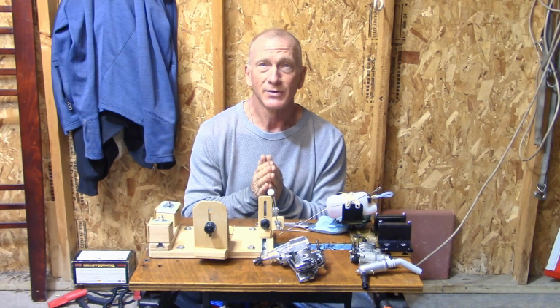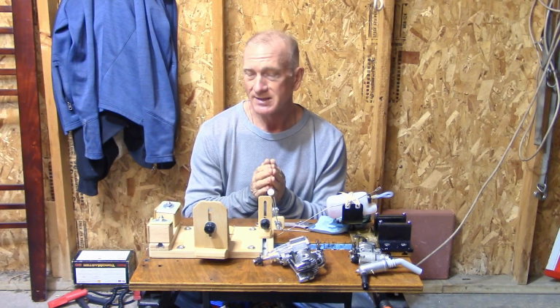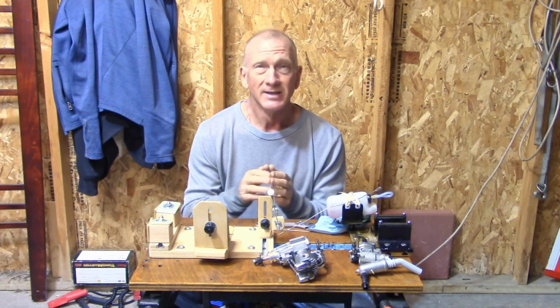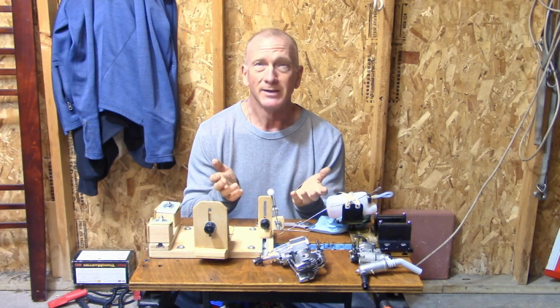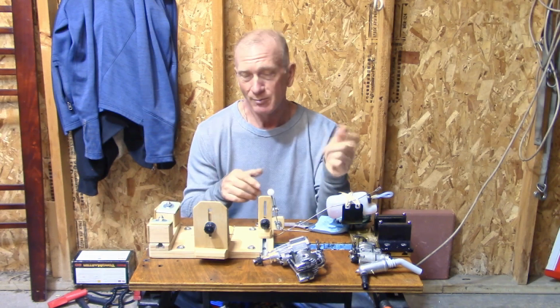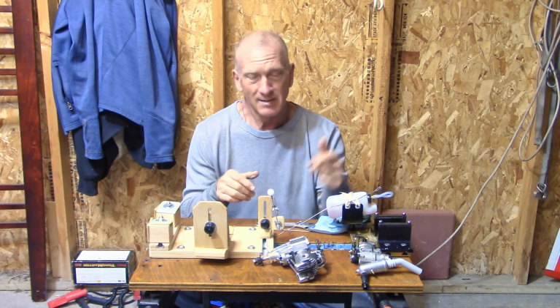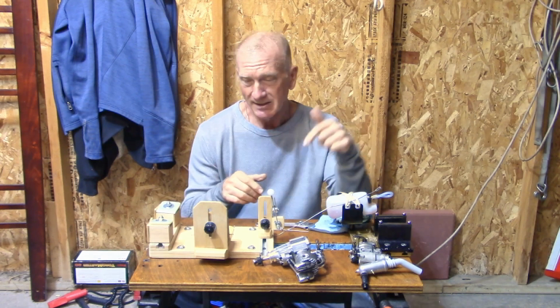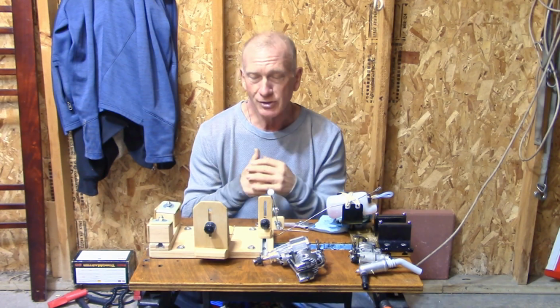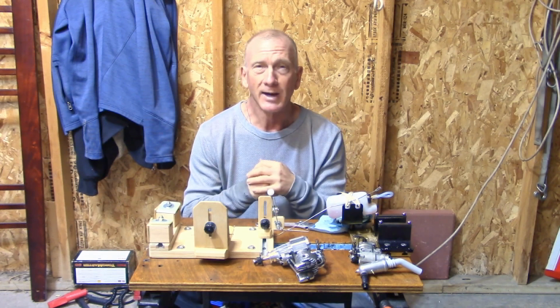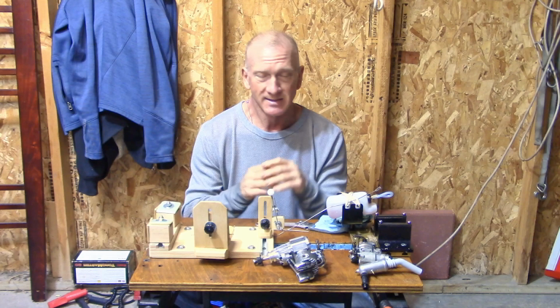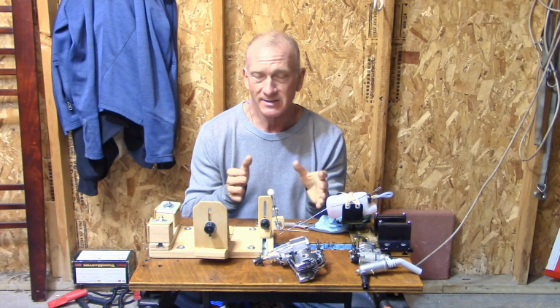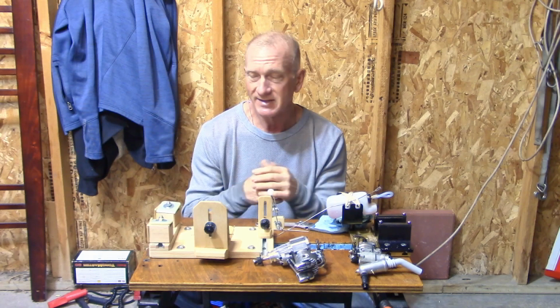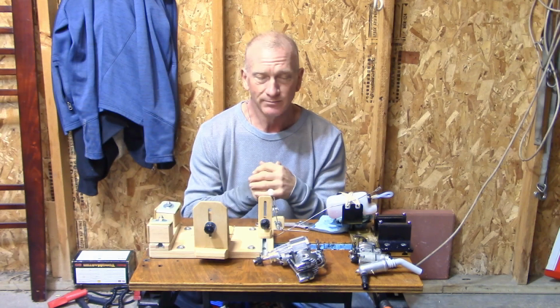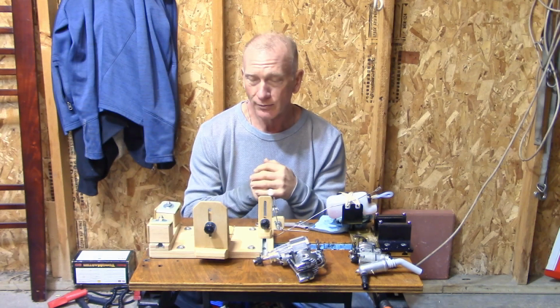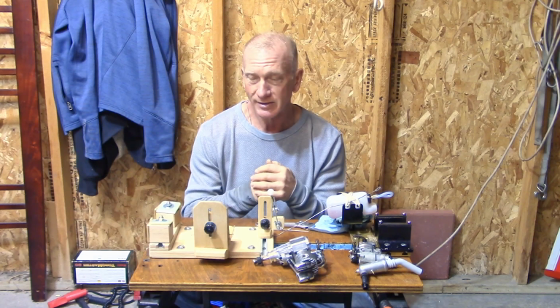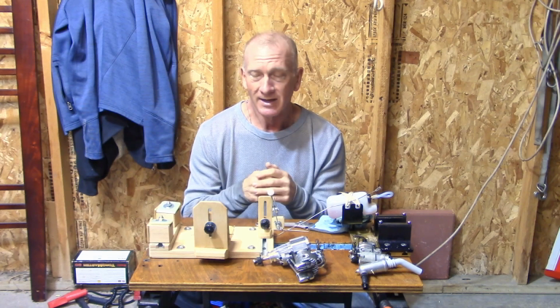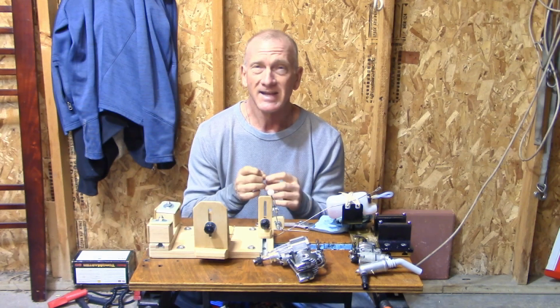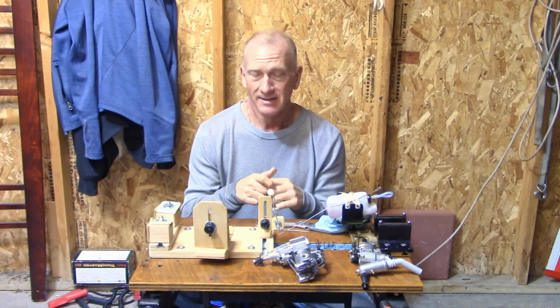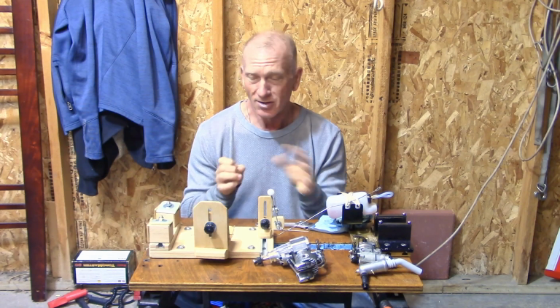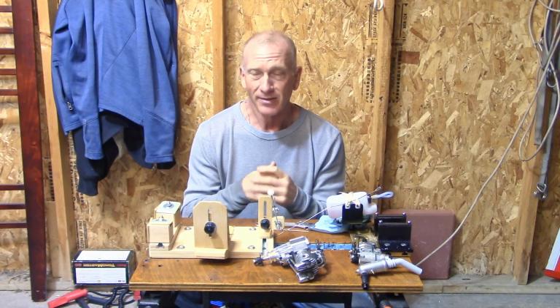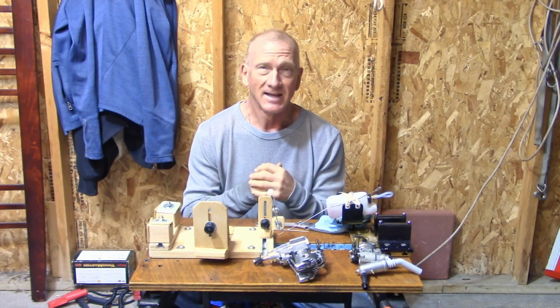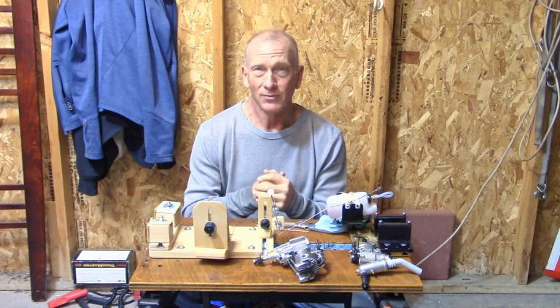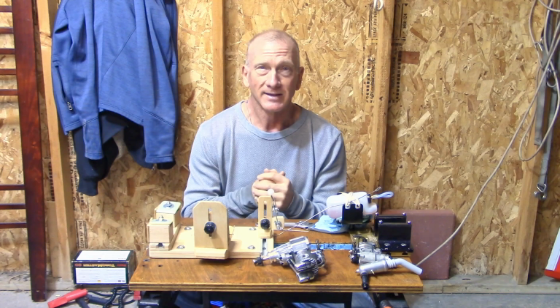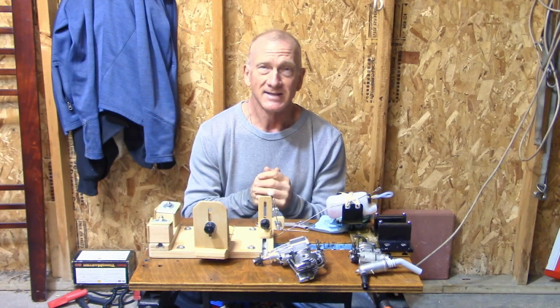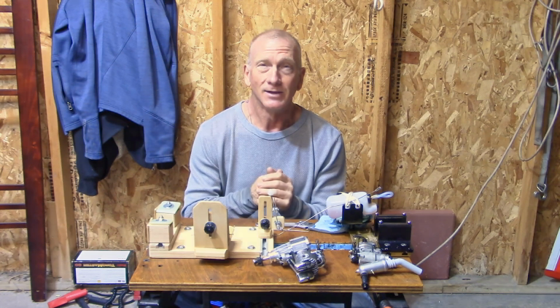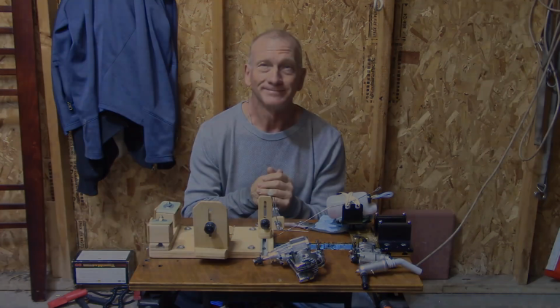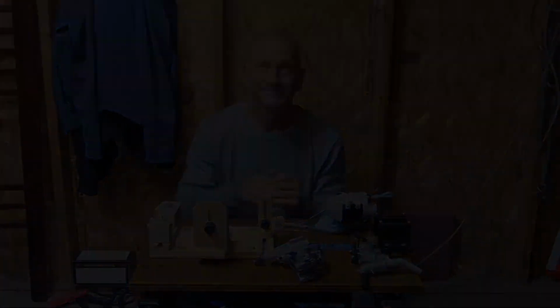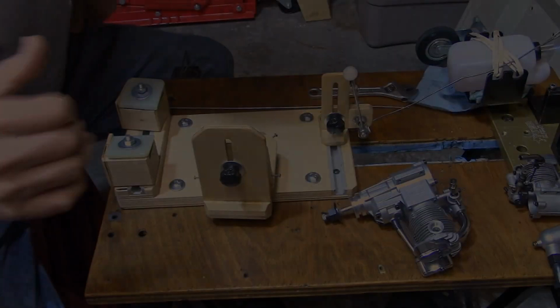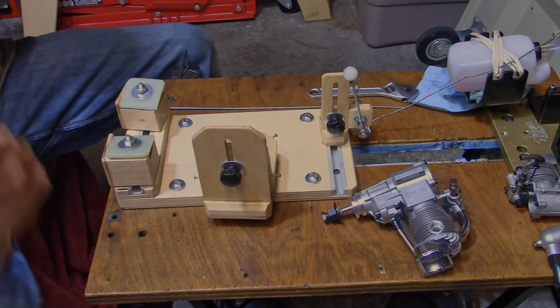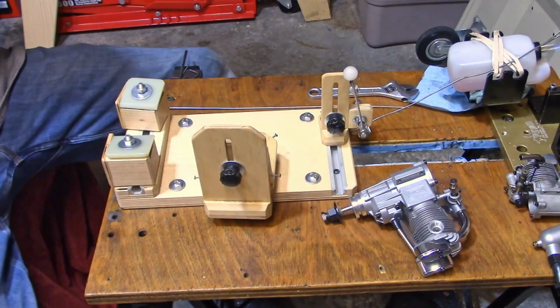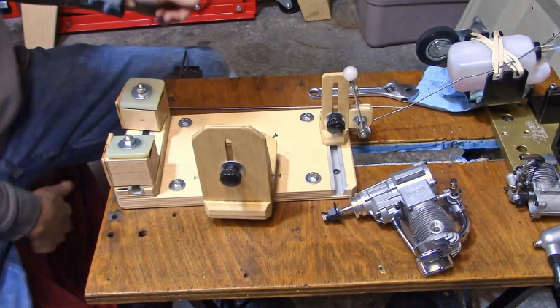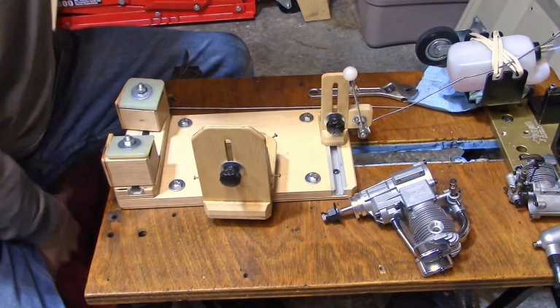I'm going to move the camera and get a downward shot right at this, and I'm going to install this Saito 100 engine on the stand and talk about the things I like and don't like as I go along. Here I am sitting down in front of my stand, going to set it up for the first time.